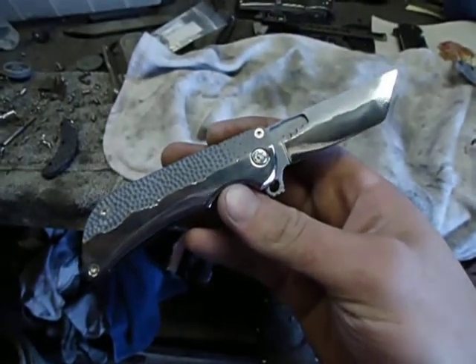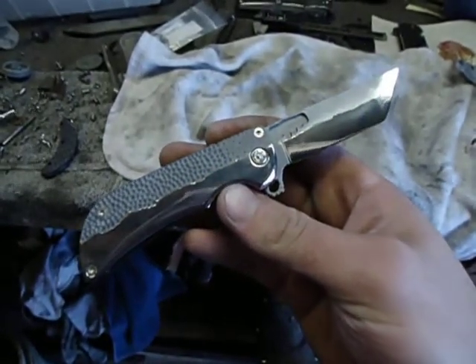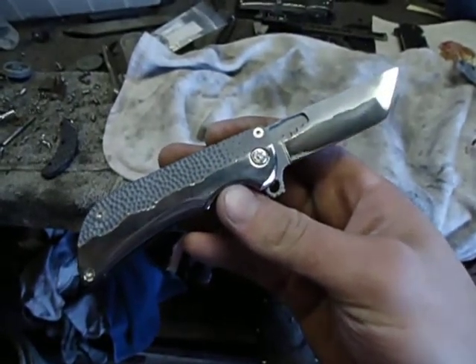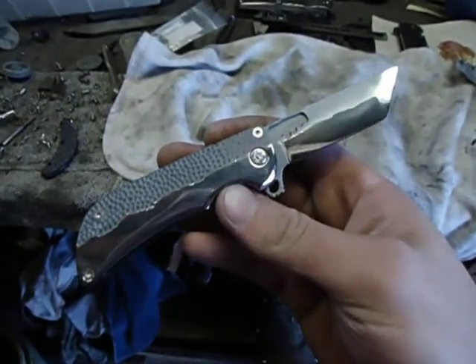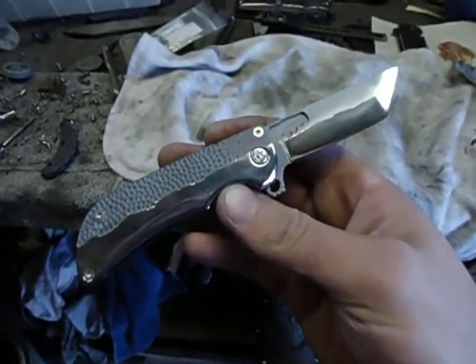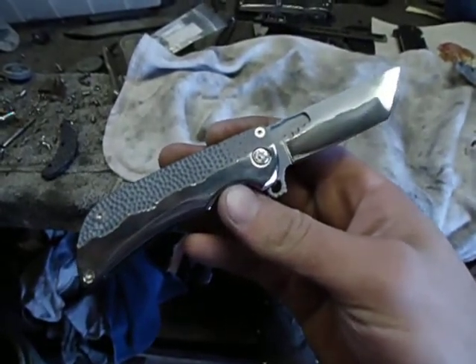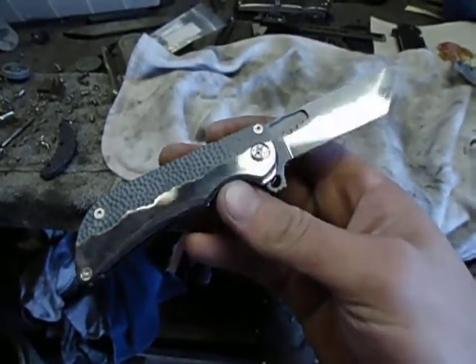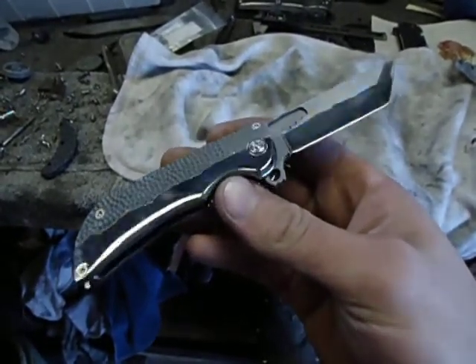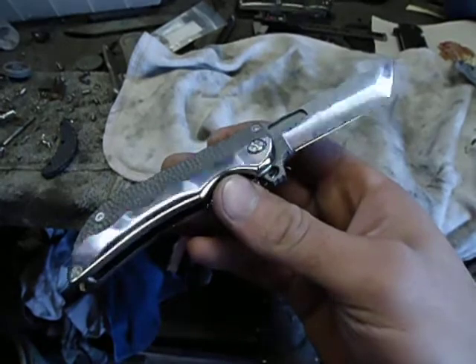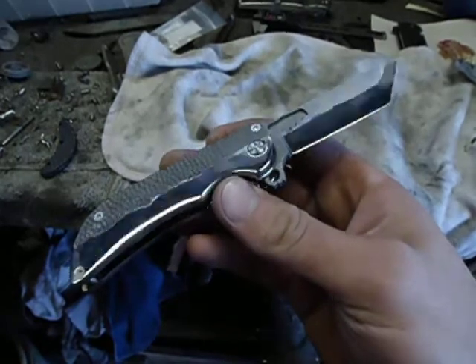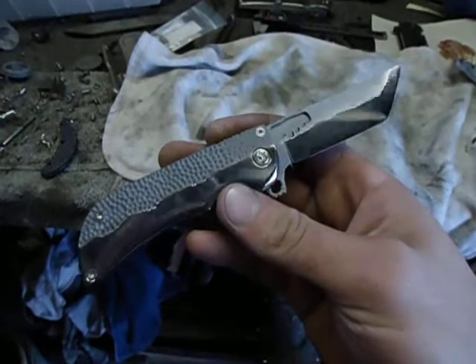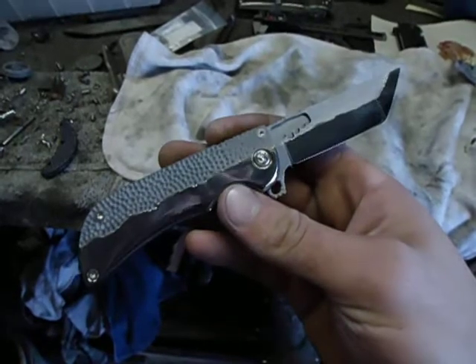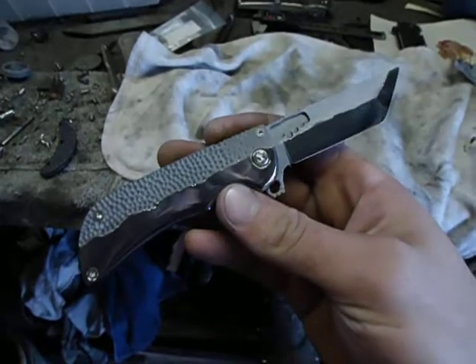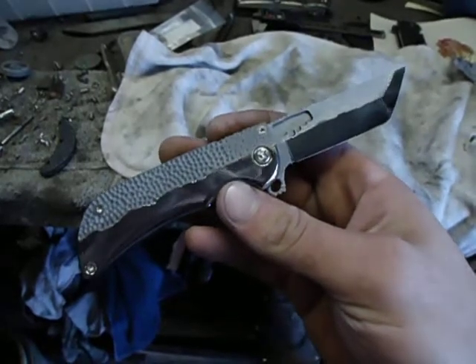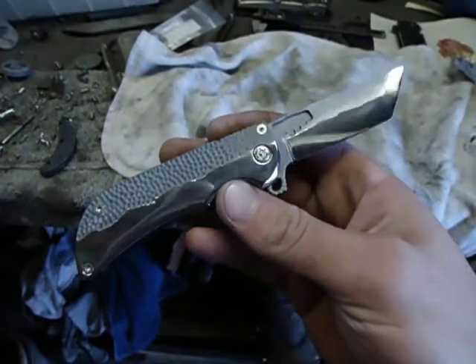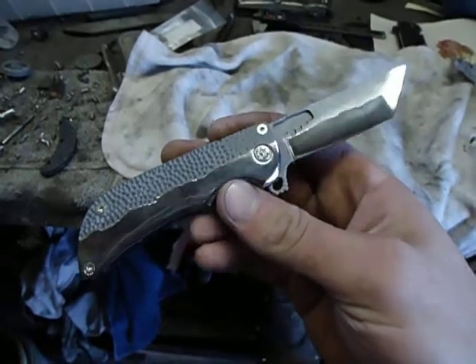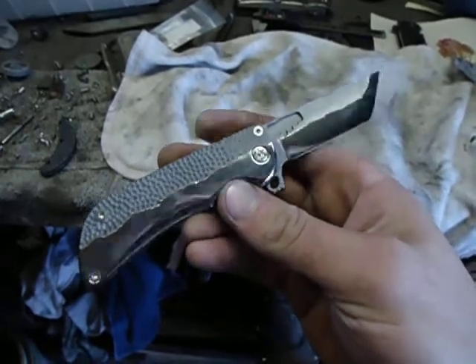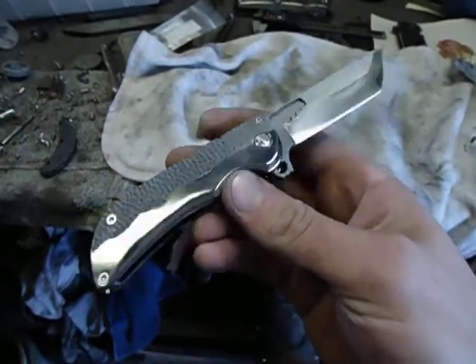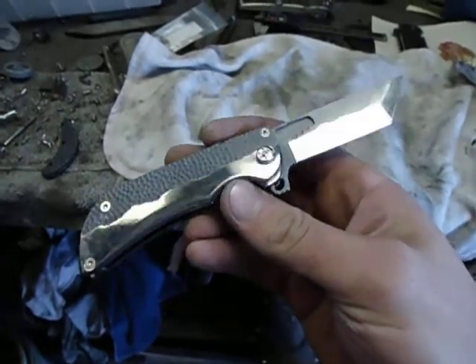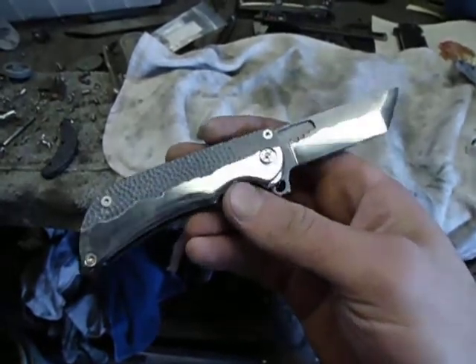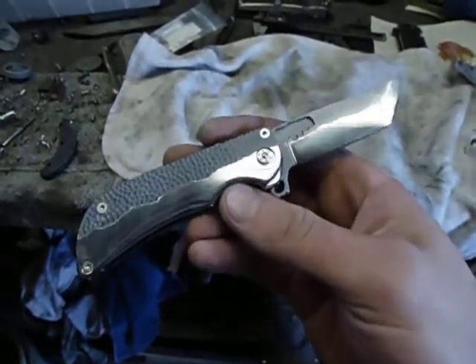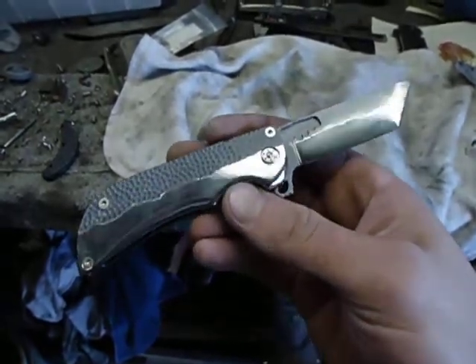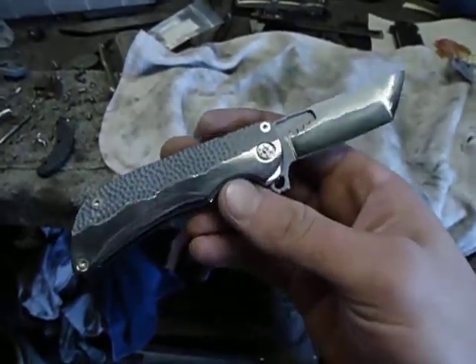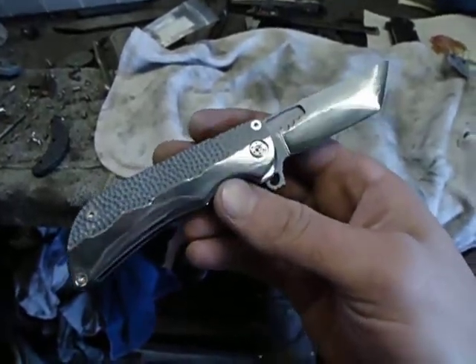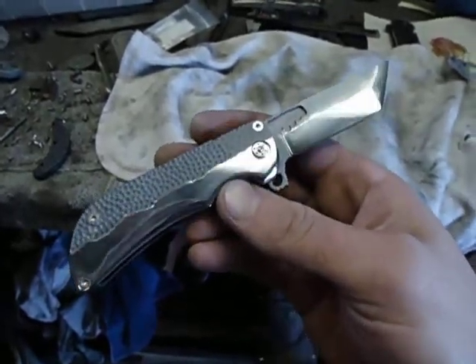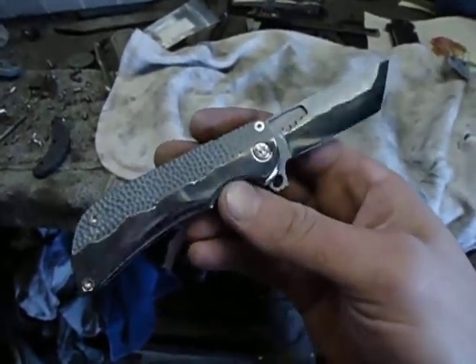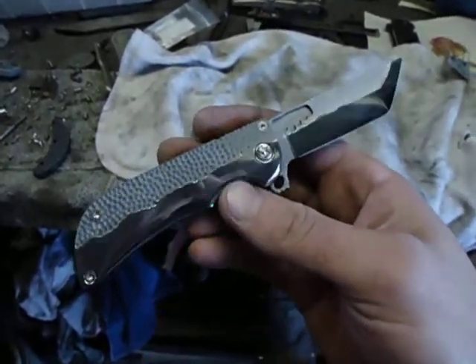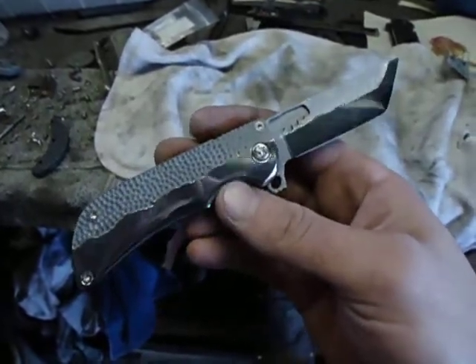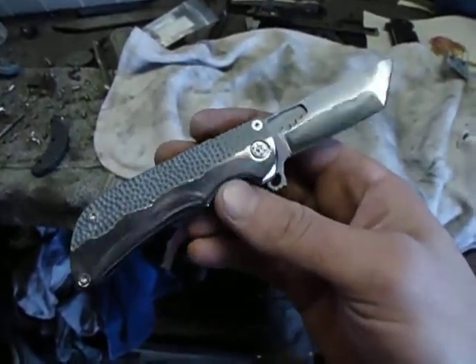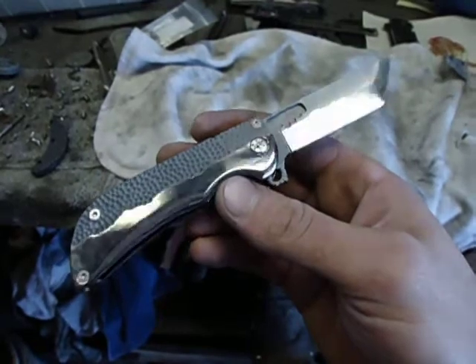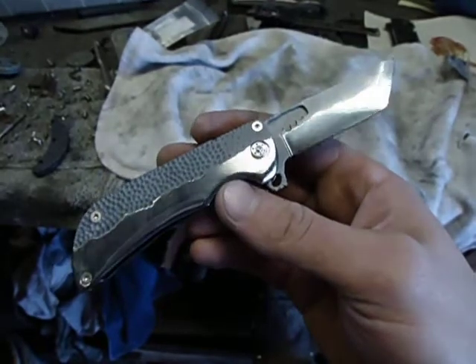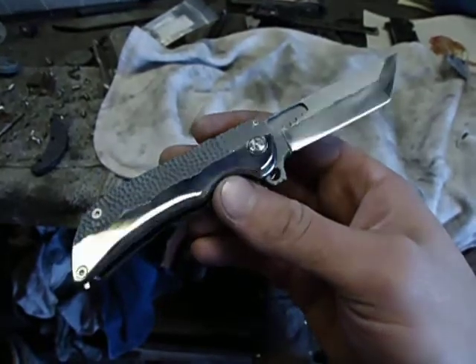So me and the client are pretty sure this is going to be called the Bushido folder. I figured that was fitting.